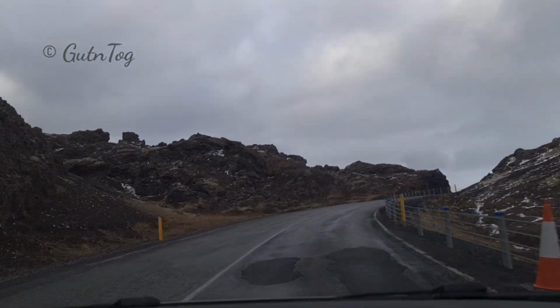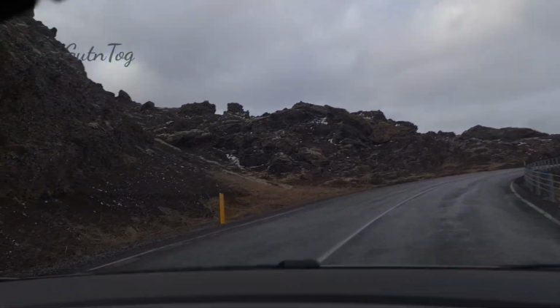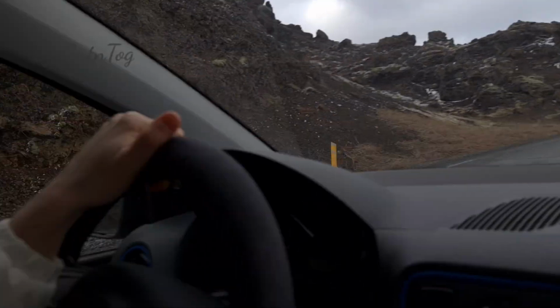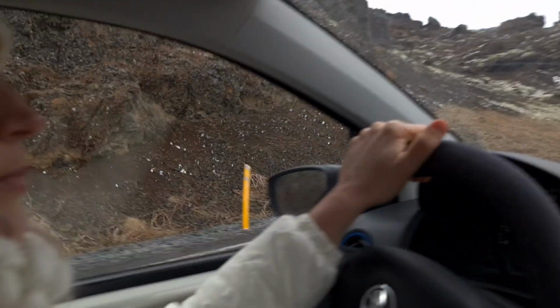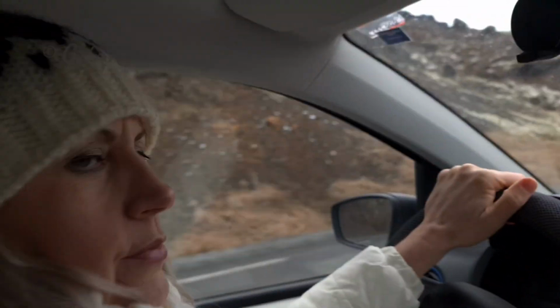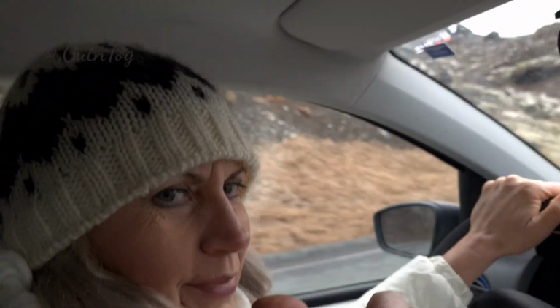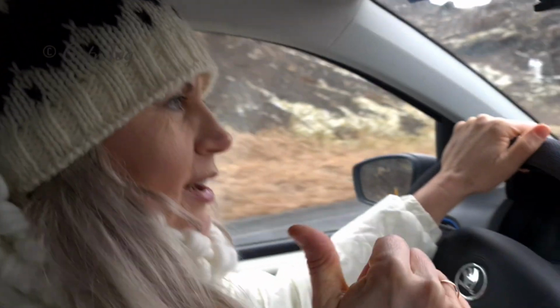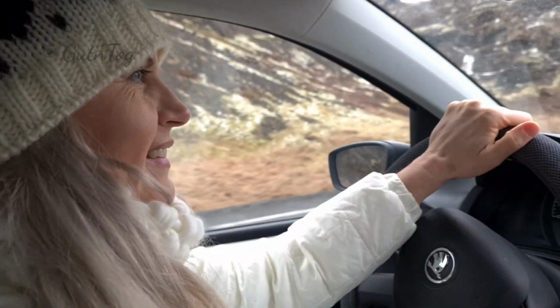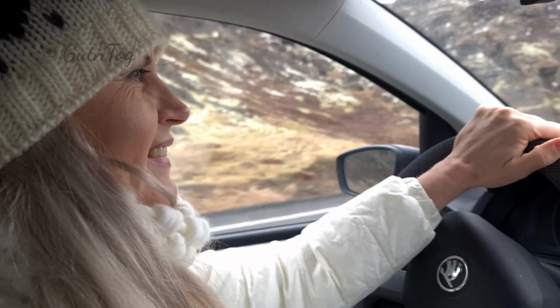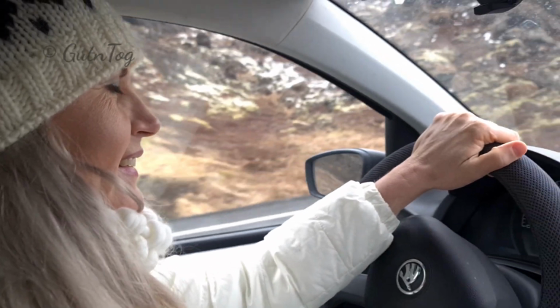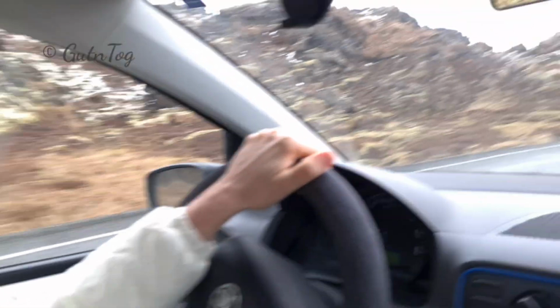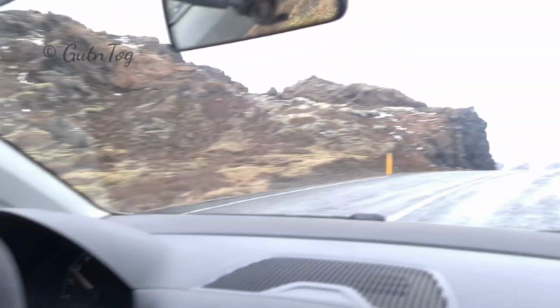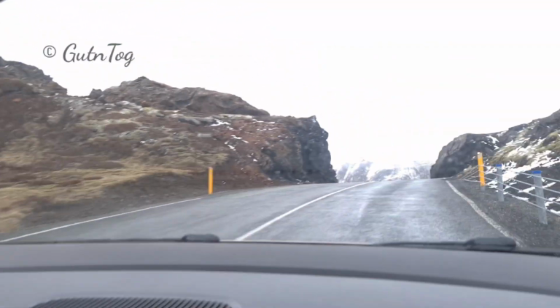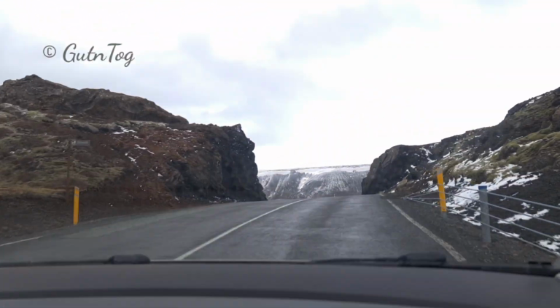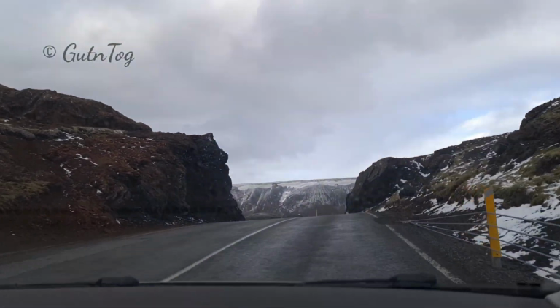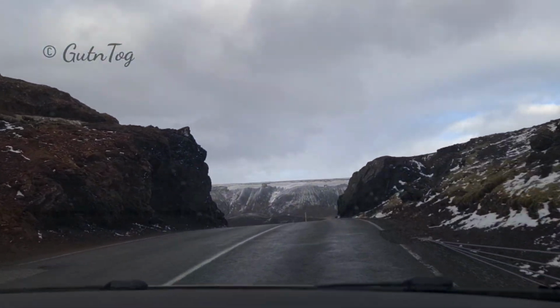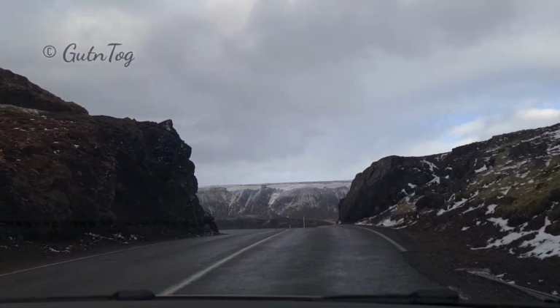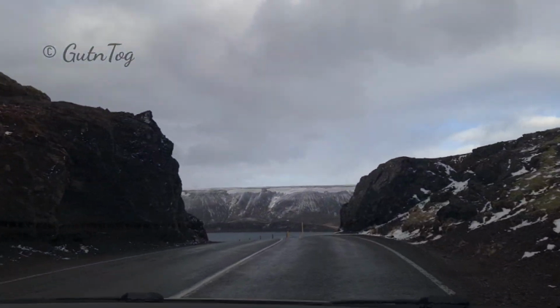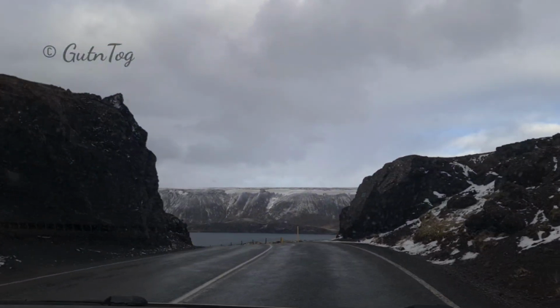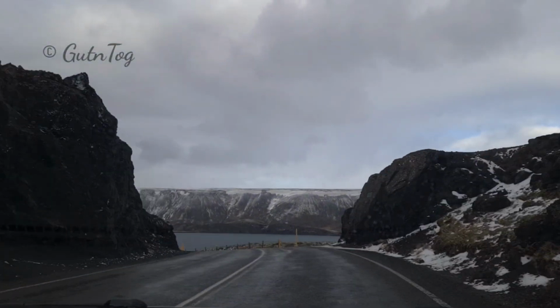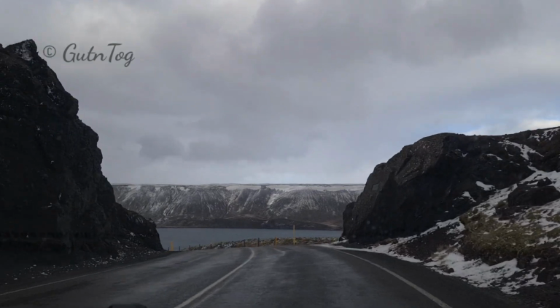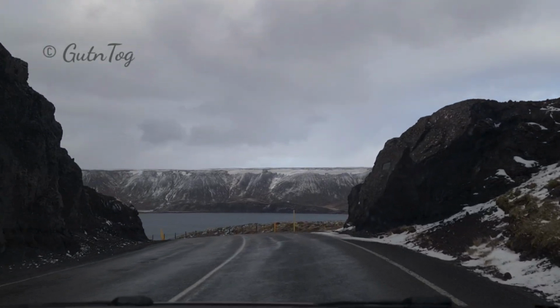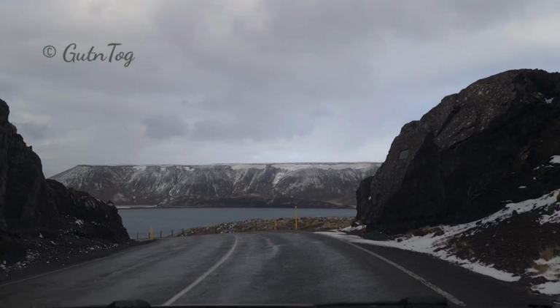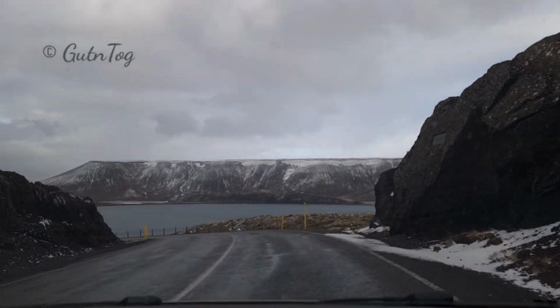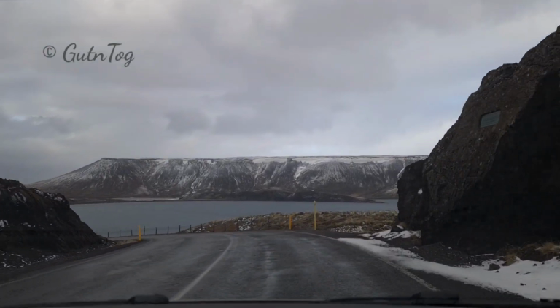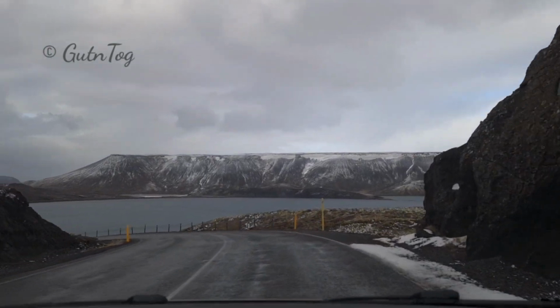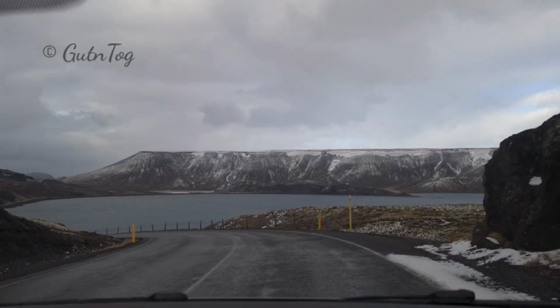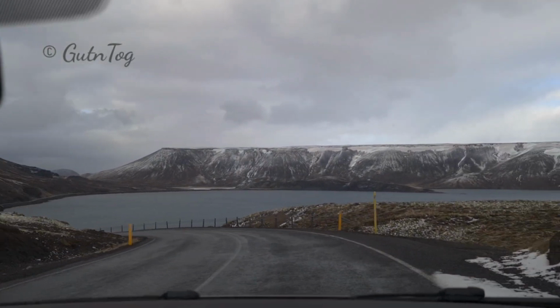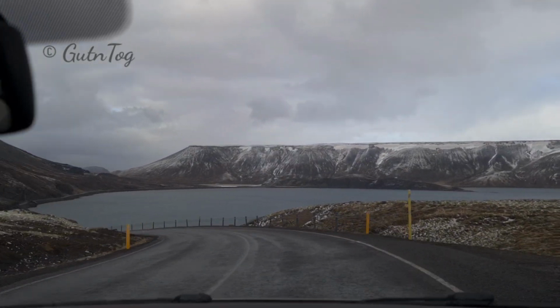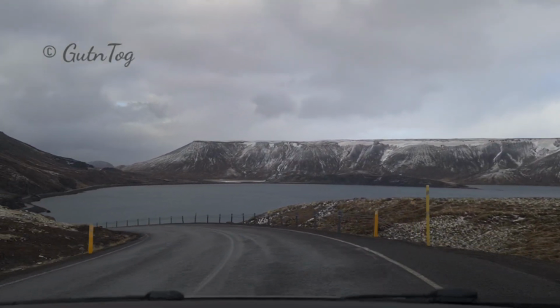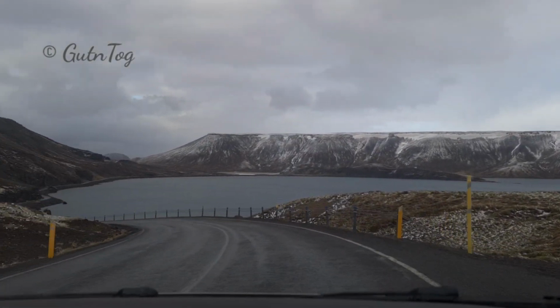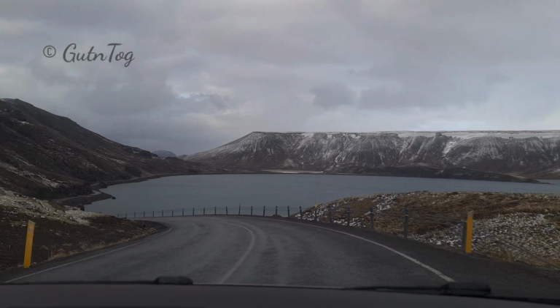My wife is the driver — hi! I have a personal driver. Look how beautiful it is.